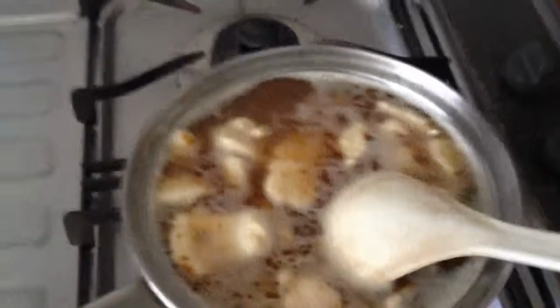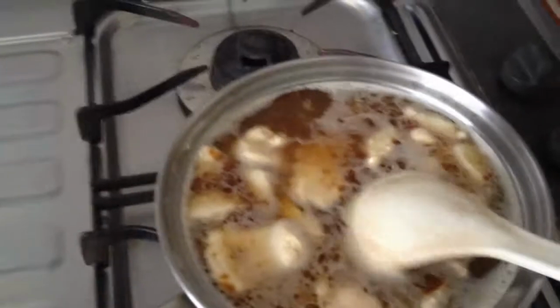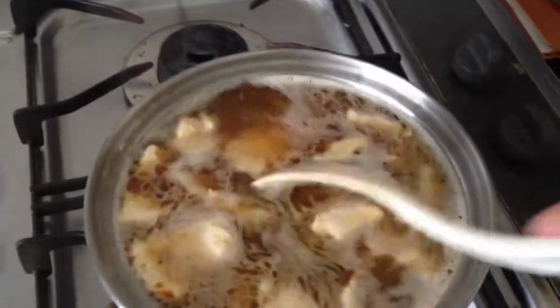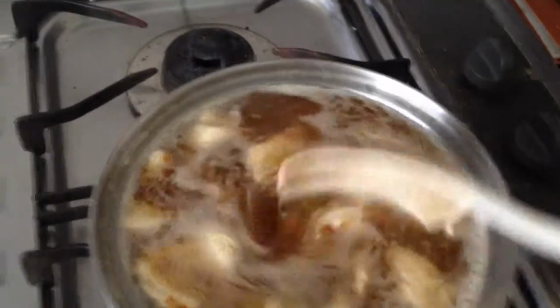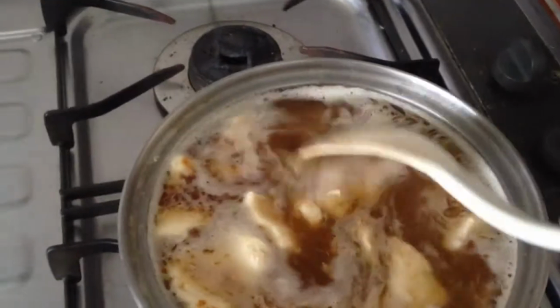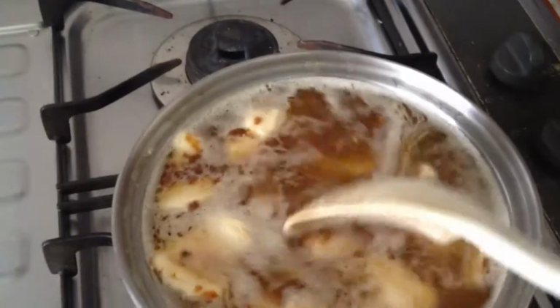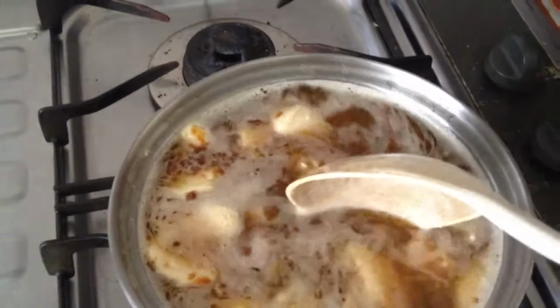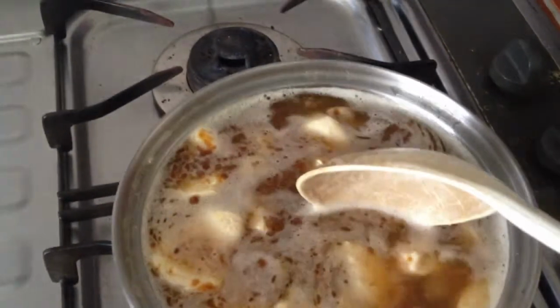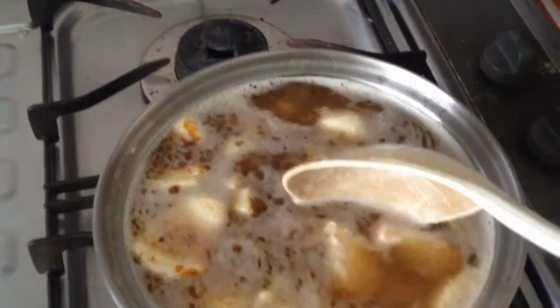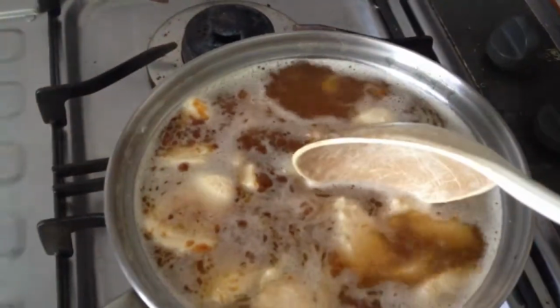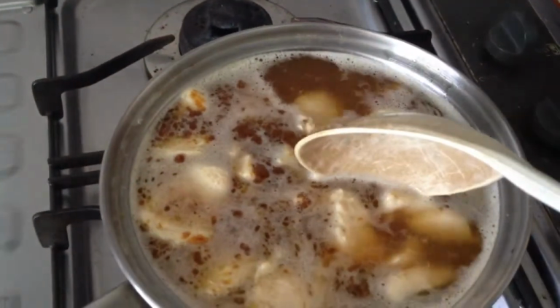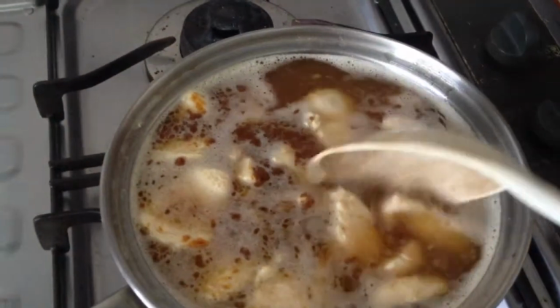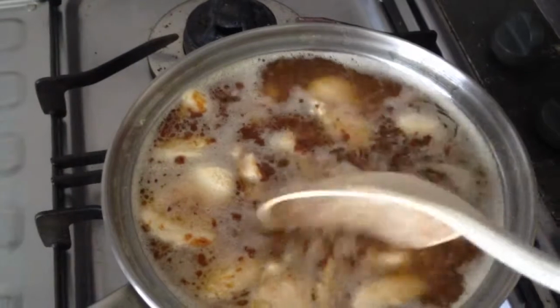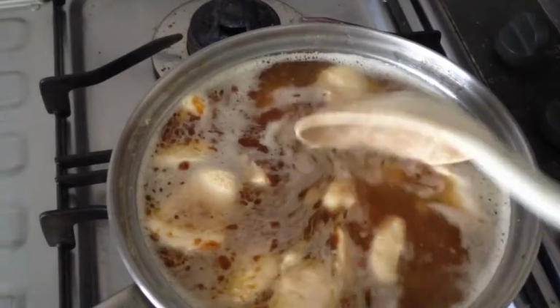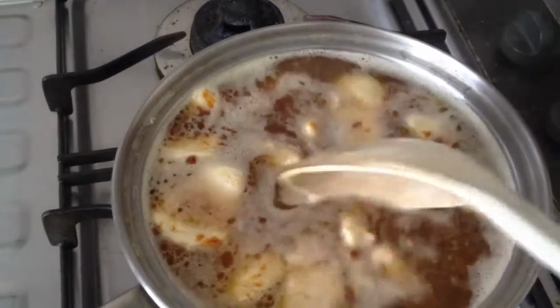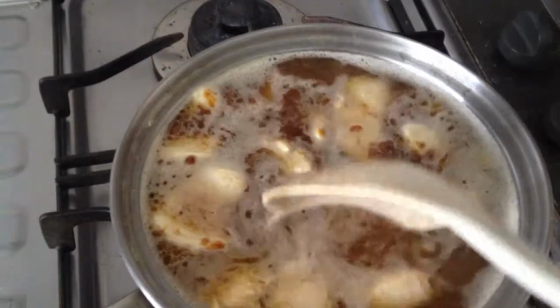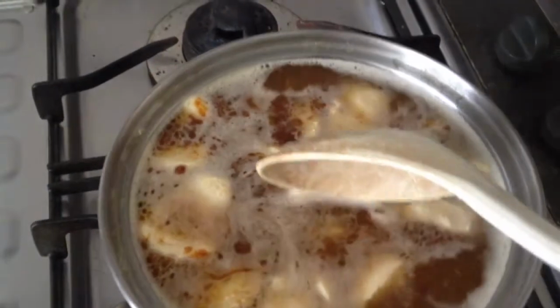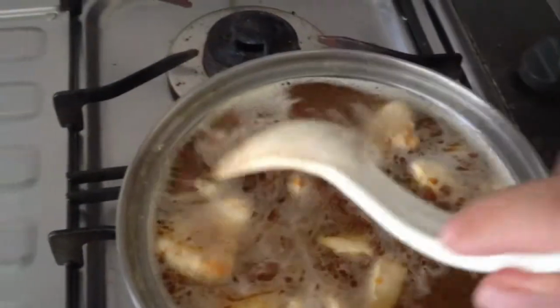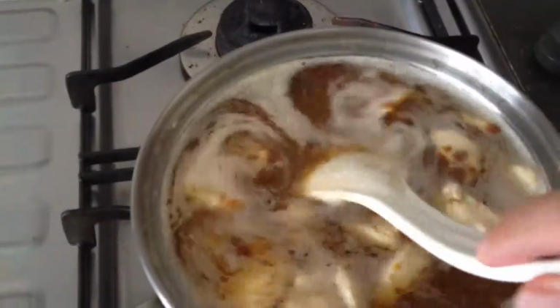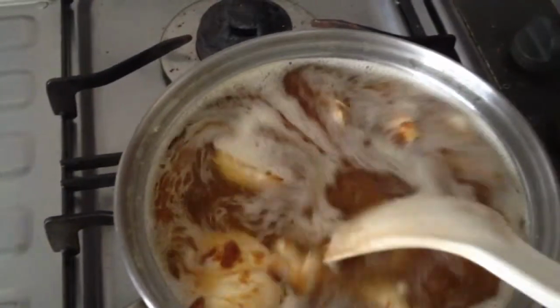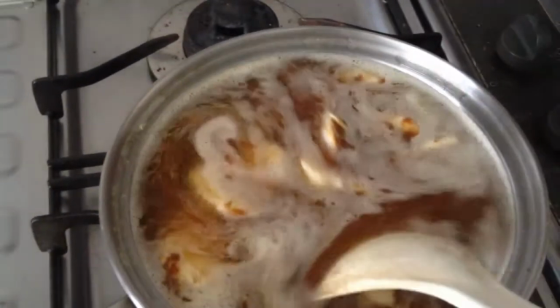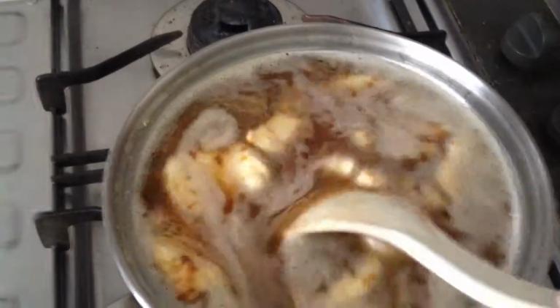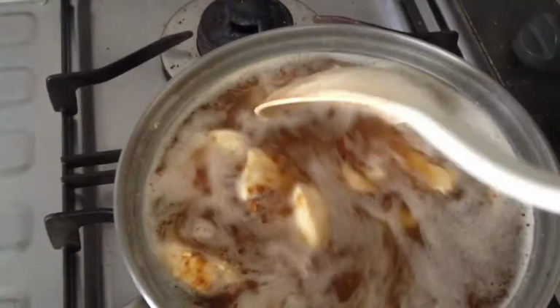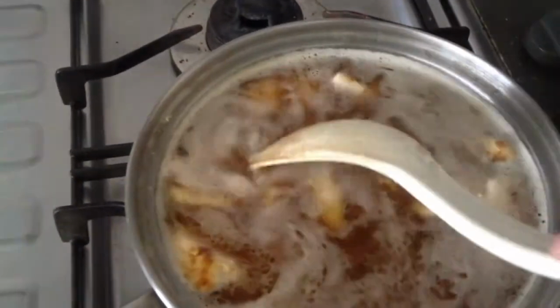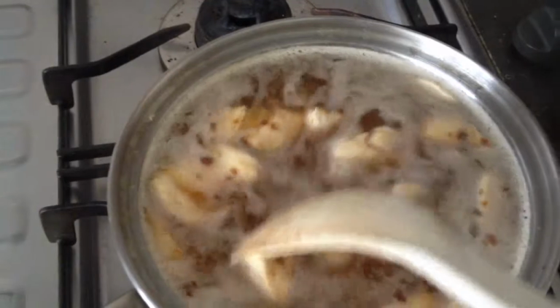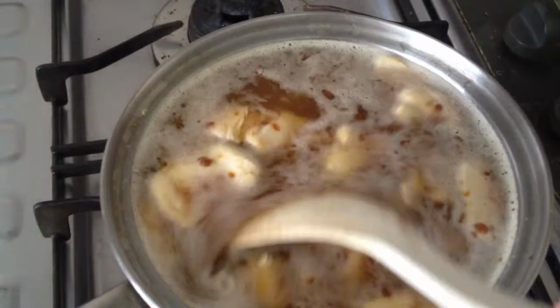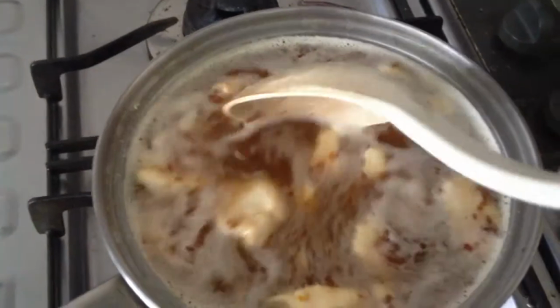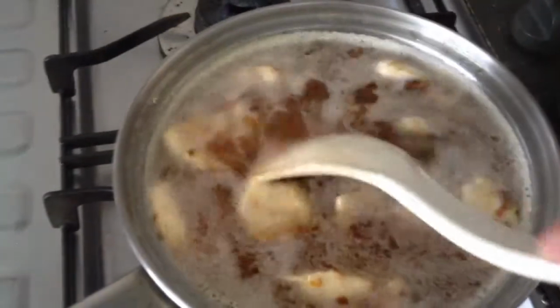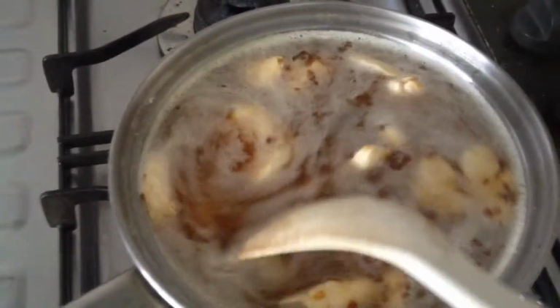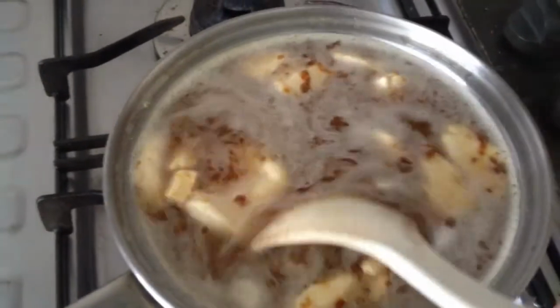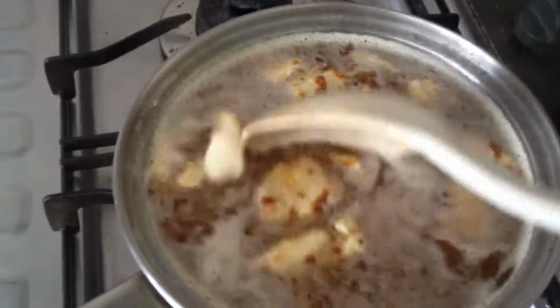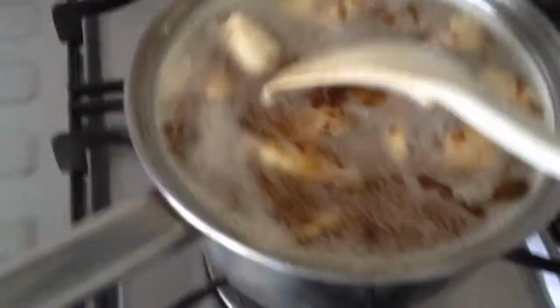I've placed about six cubes into the pot. So this is basically the easy part — just need to stir until the curry cubes, the six curry cubes, have fully dissolved in the water.